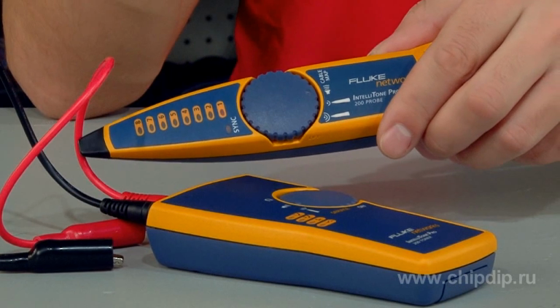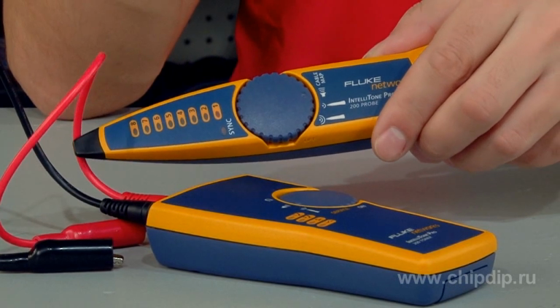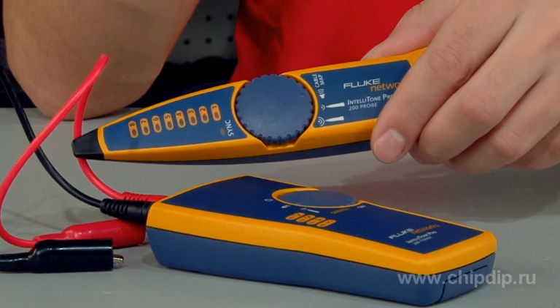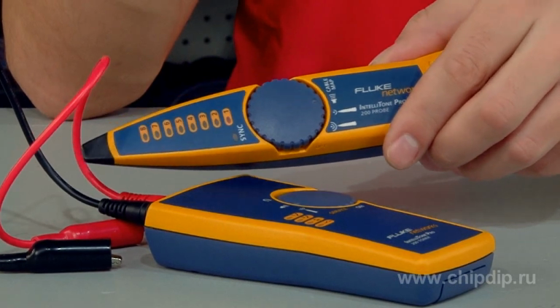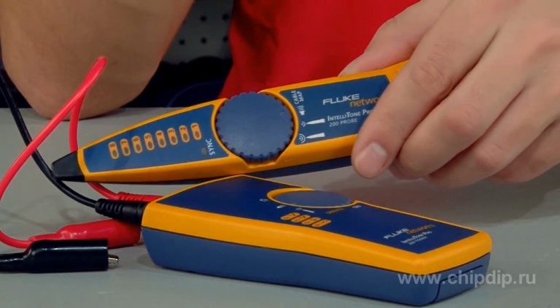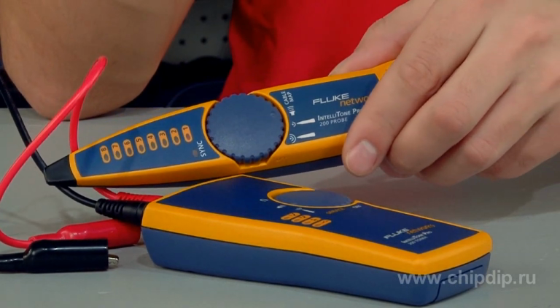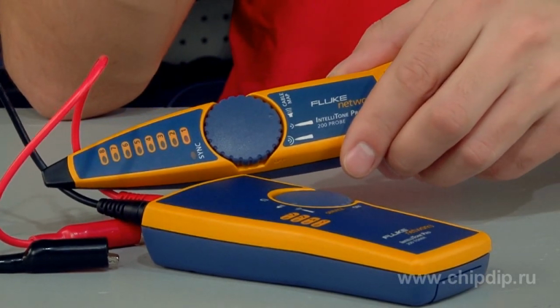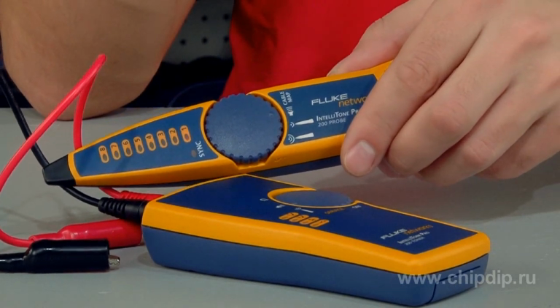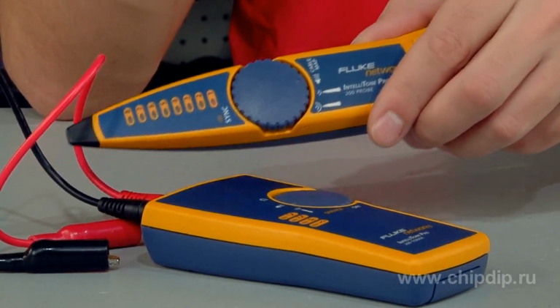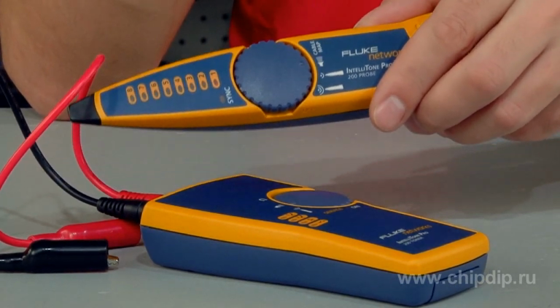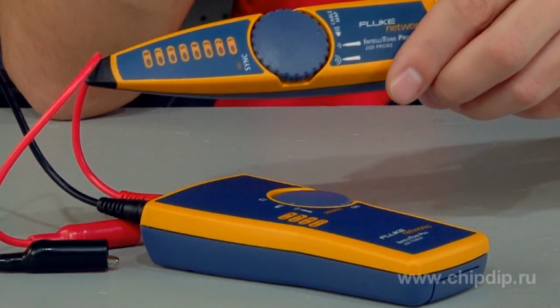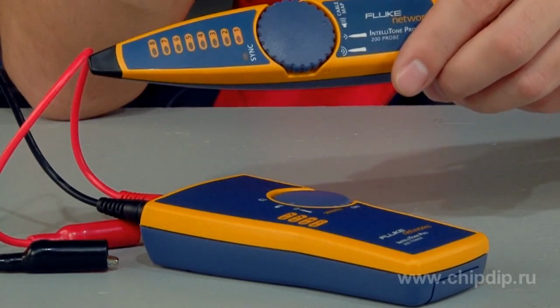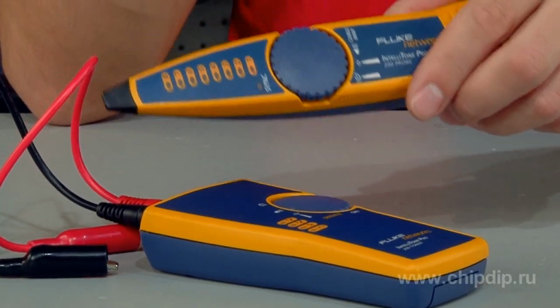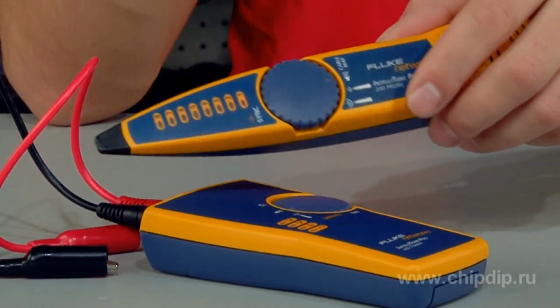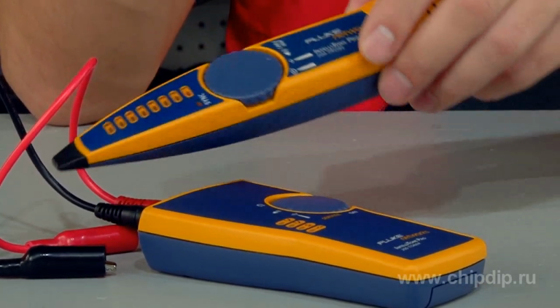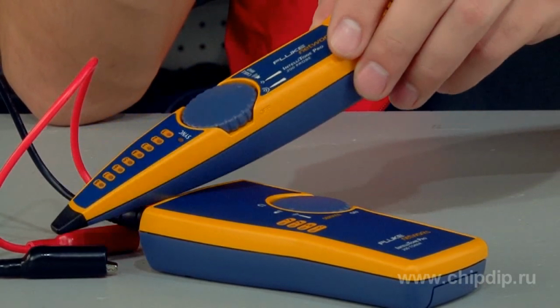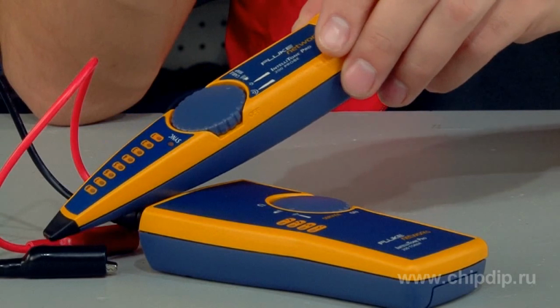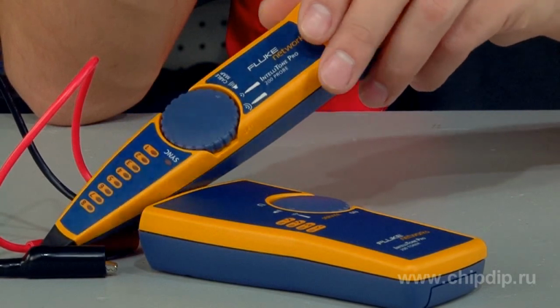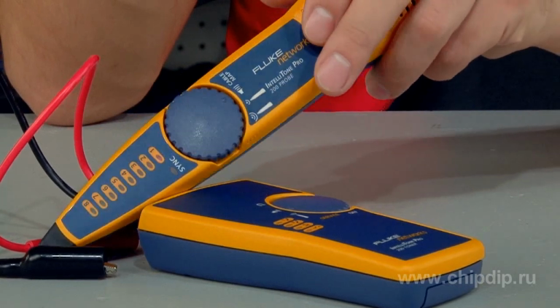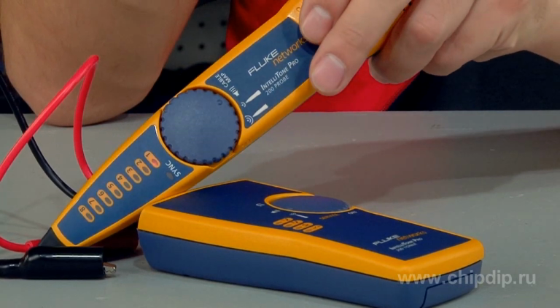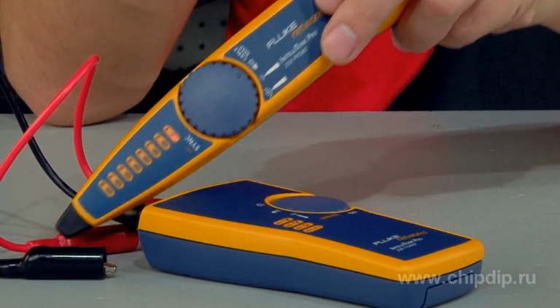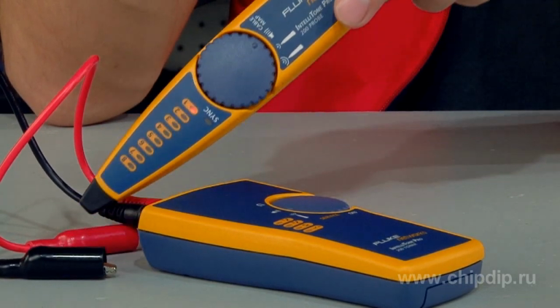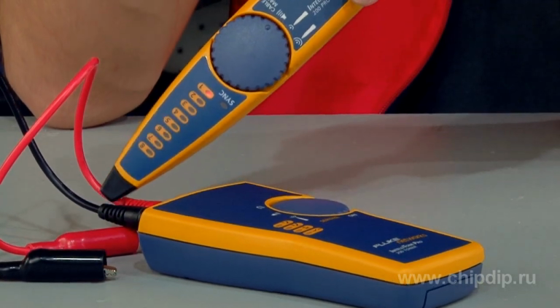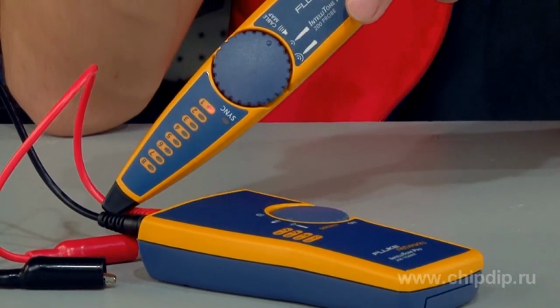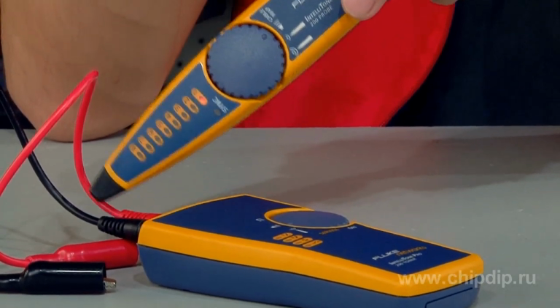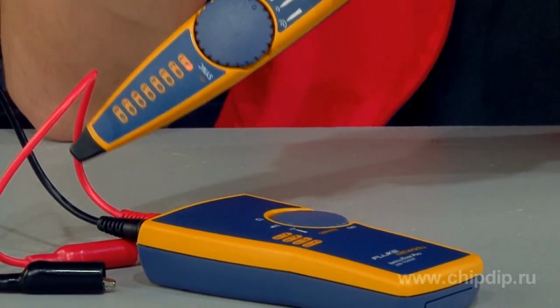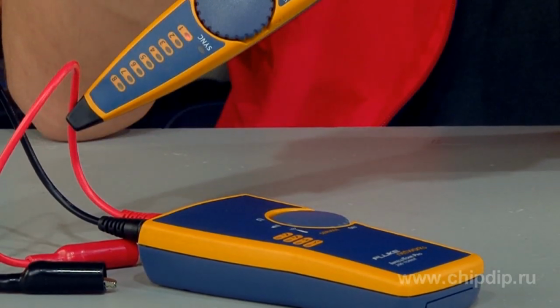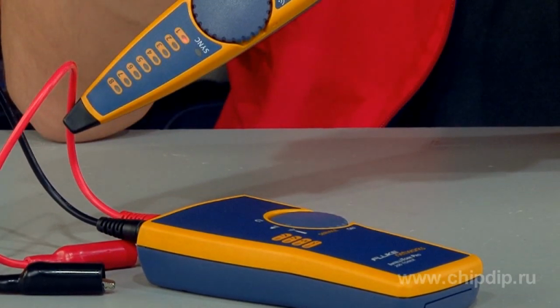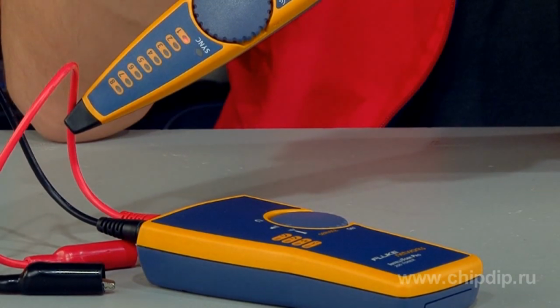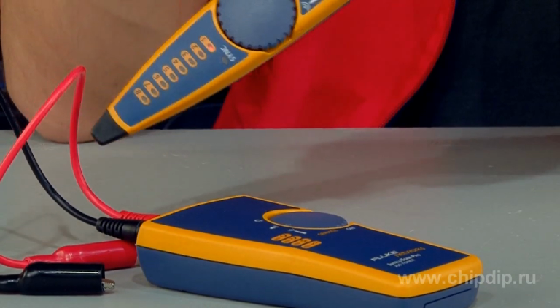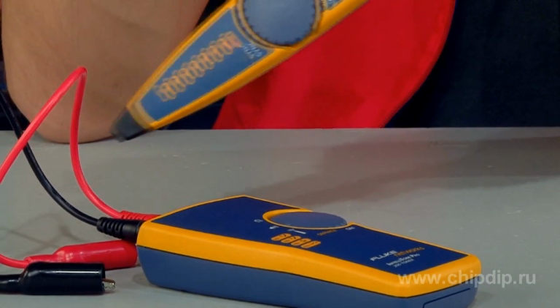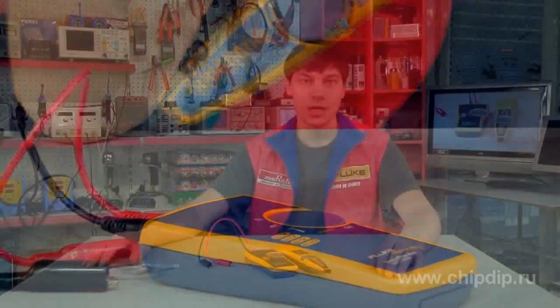Besides, the signal frequency and encoding help eliminate the risk of inaccurate cable identification in cases when the signal is weak or when ambient noise and interference are present.